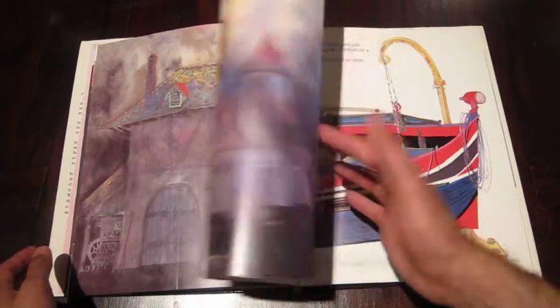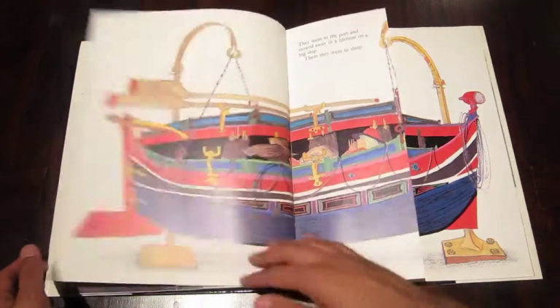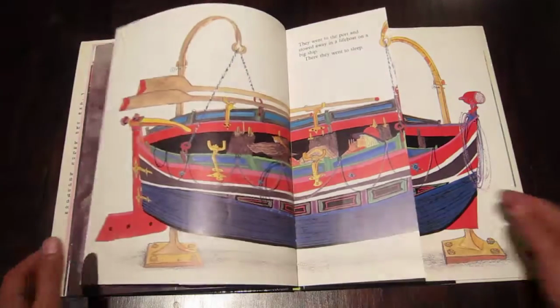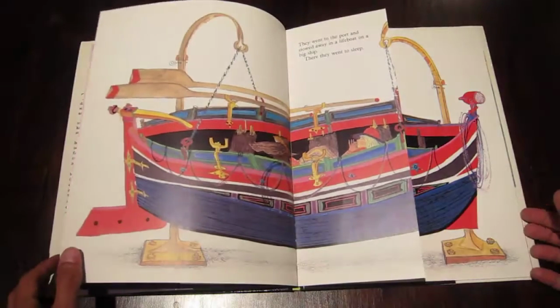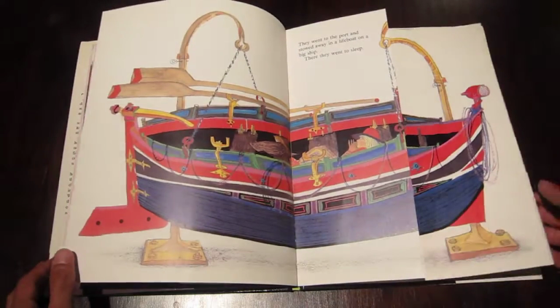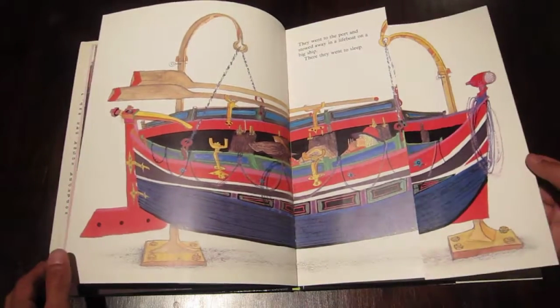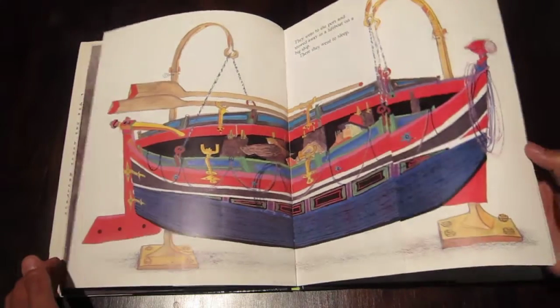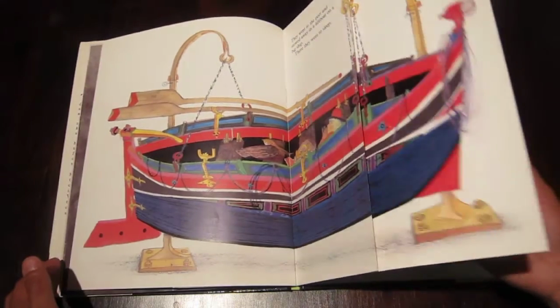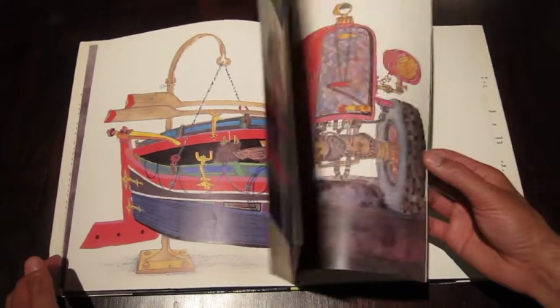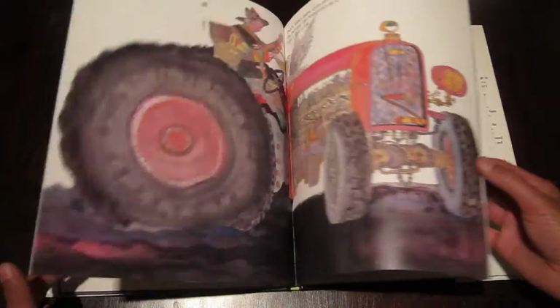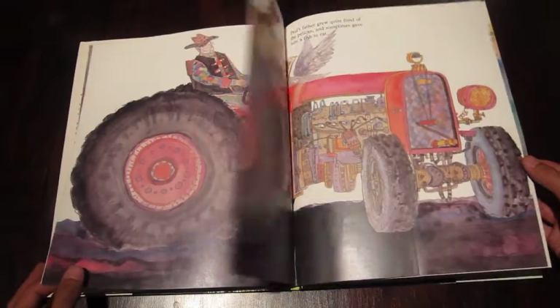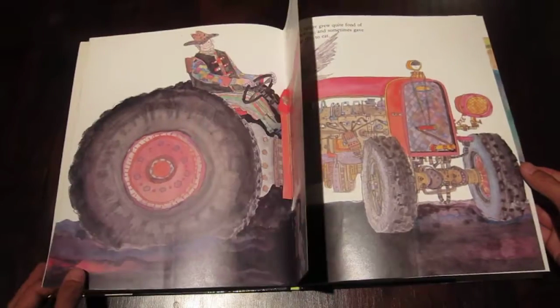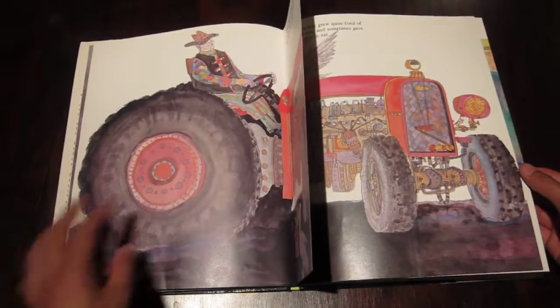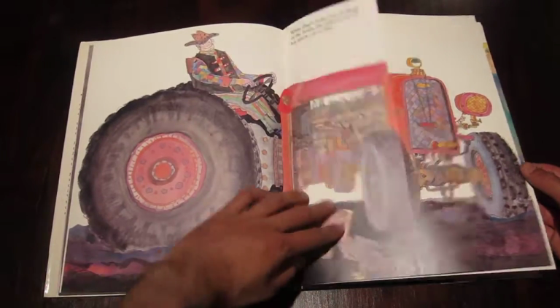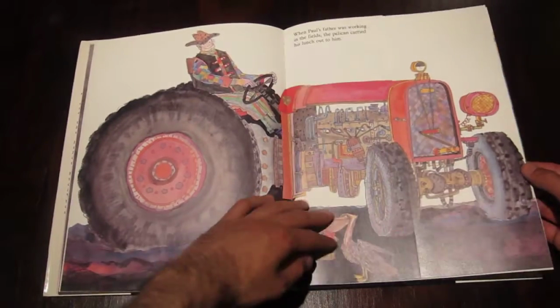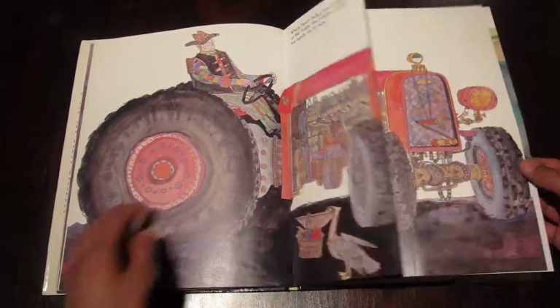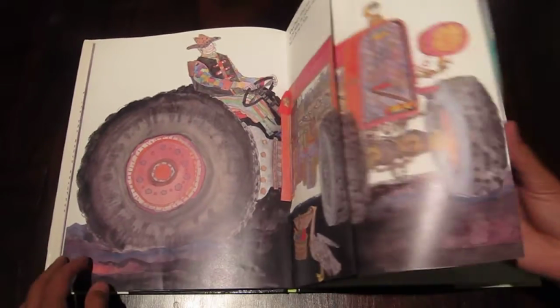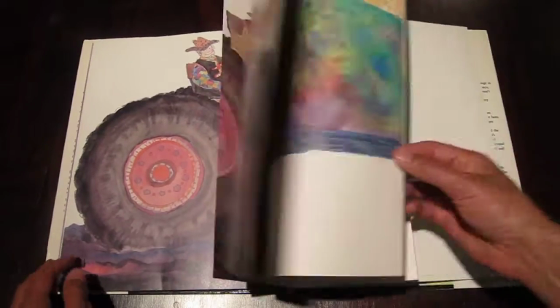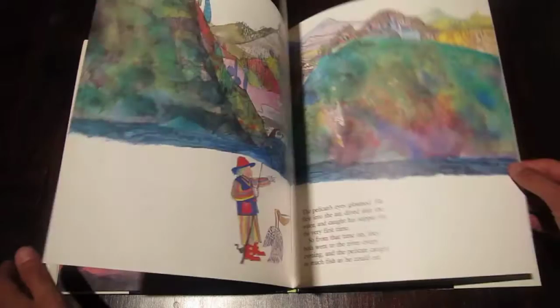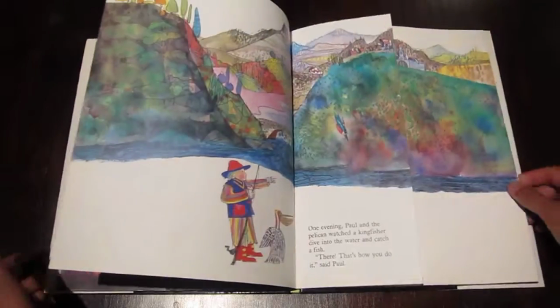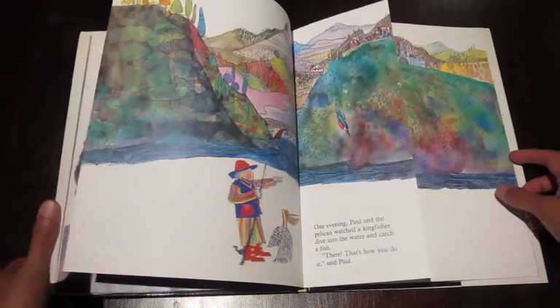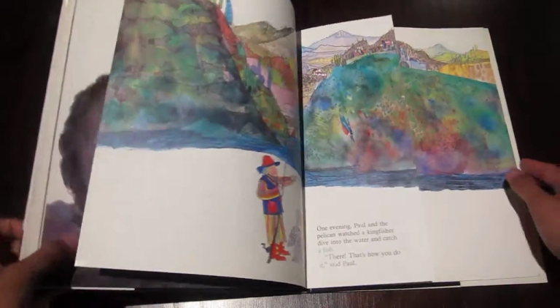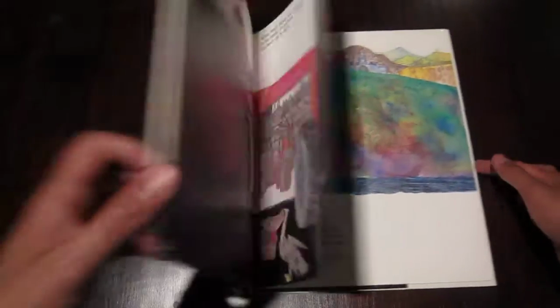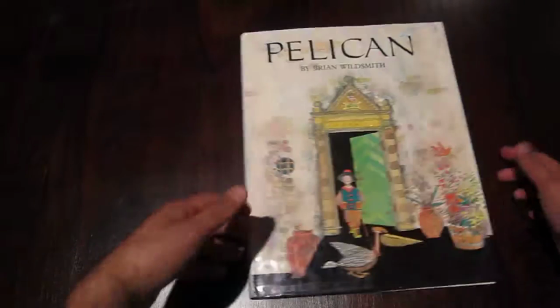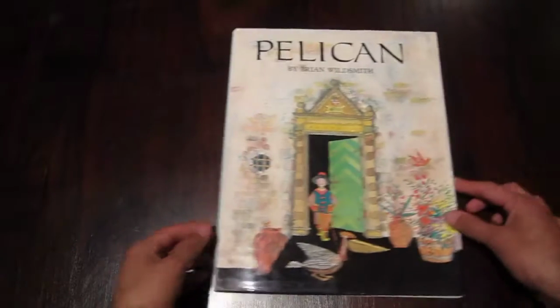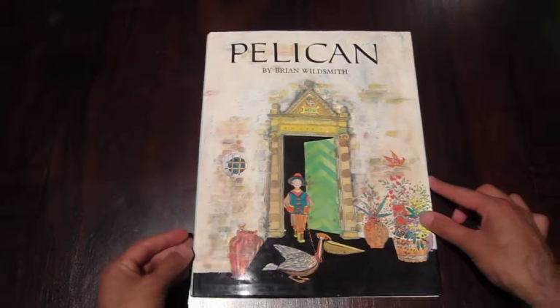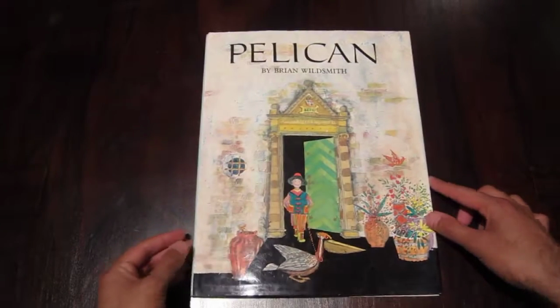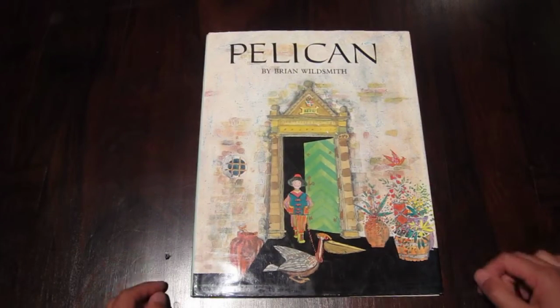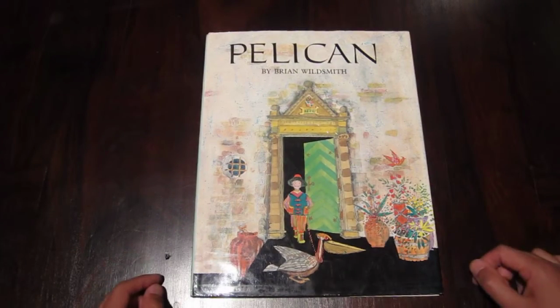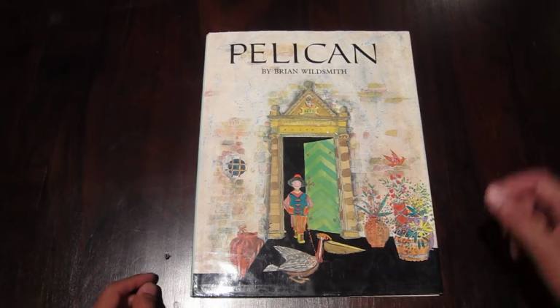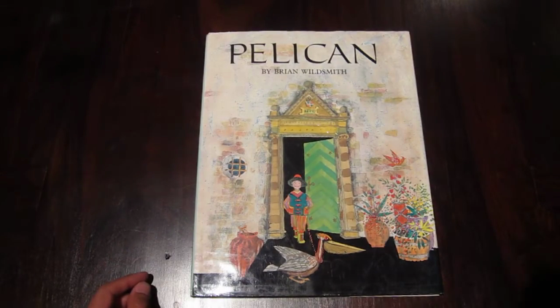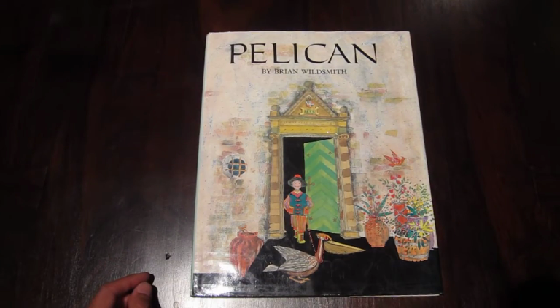If you can find it, buy it, get it from the library, whatever you've got to do — I think you're going to love Pelican by Brian Wildsmith. I'll see you next time.